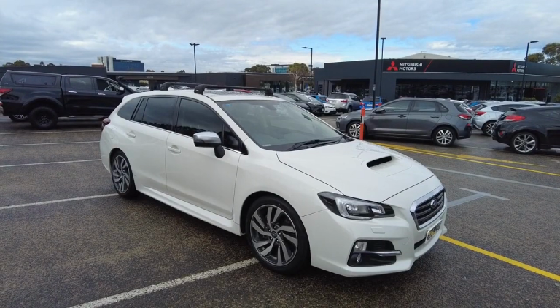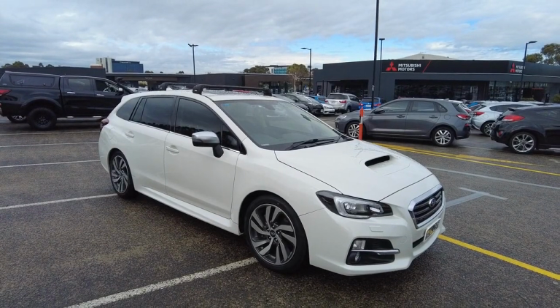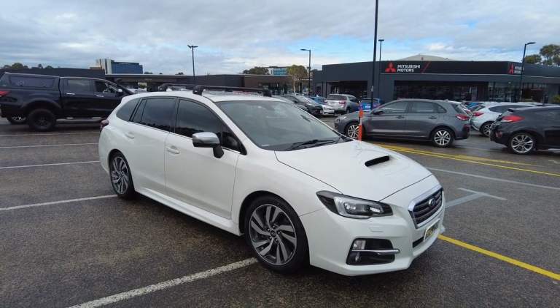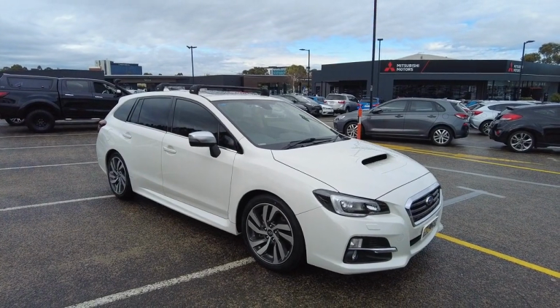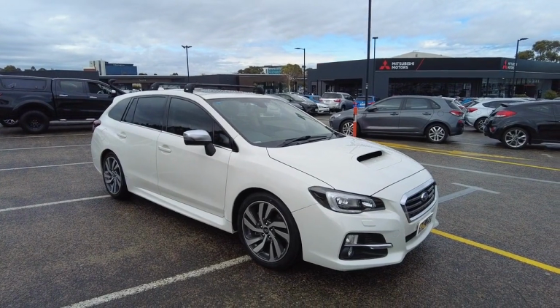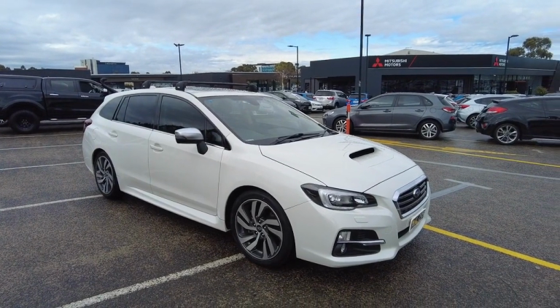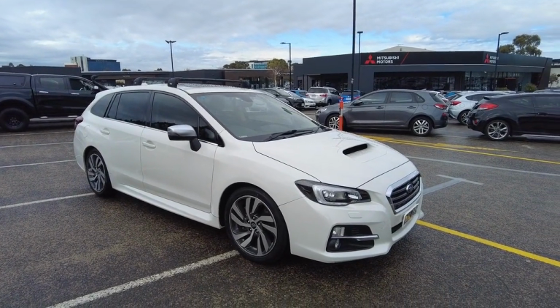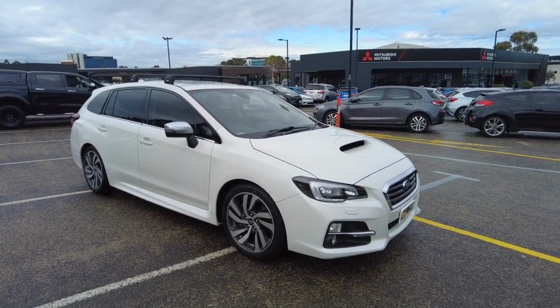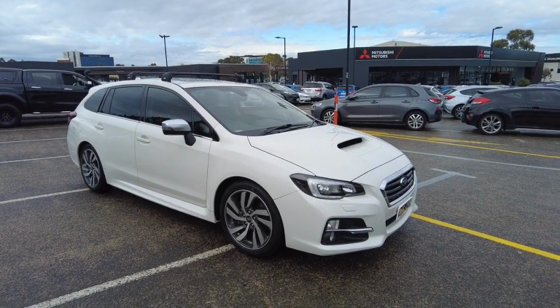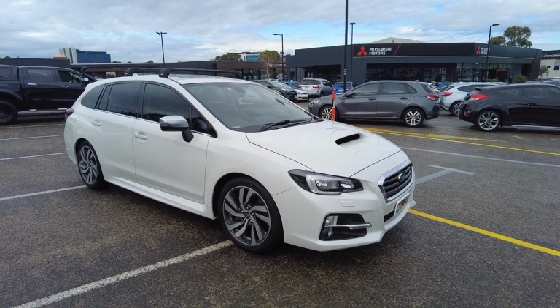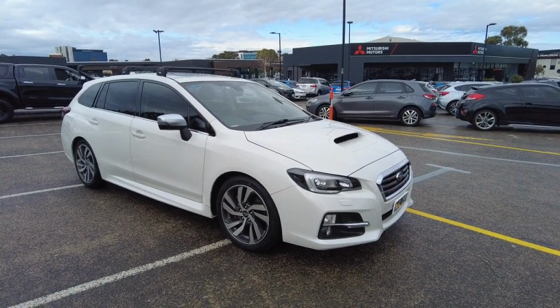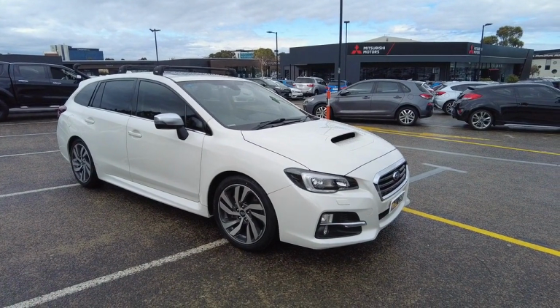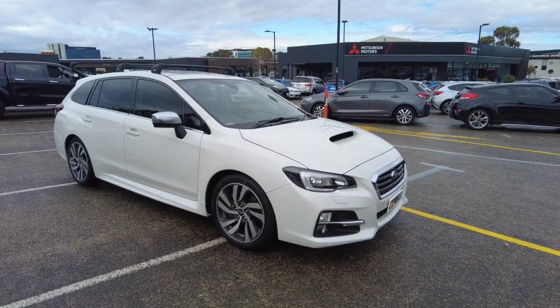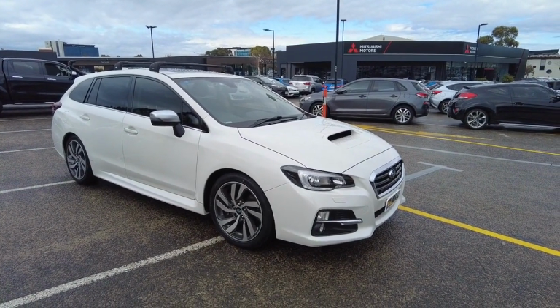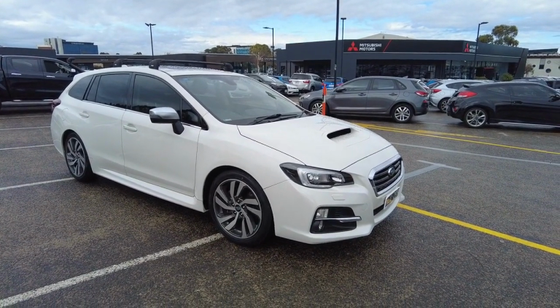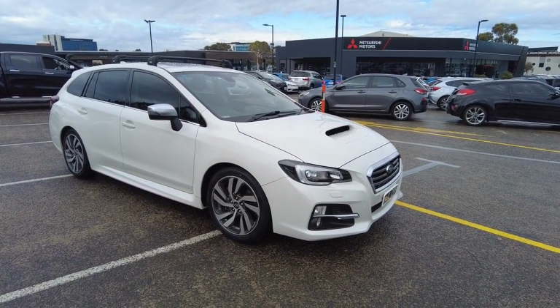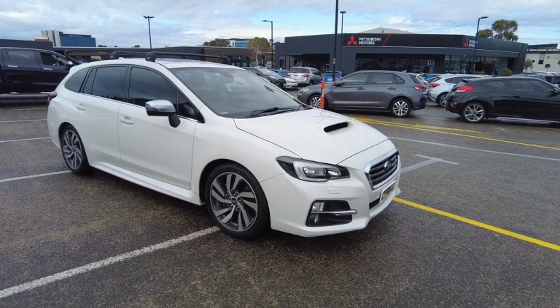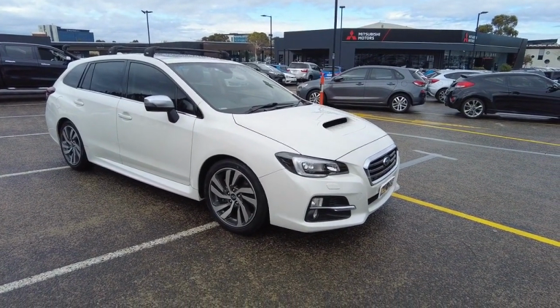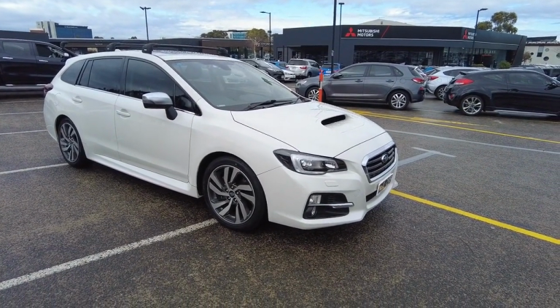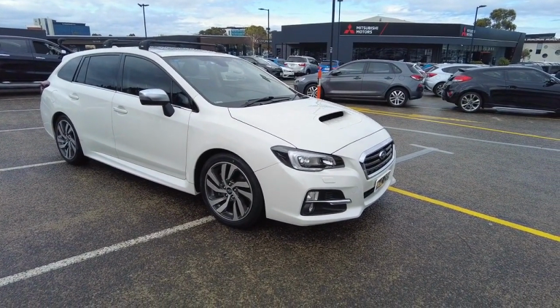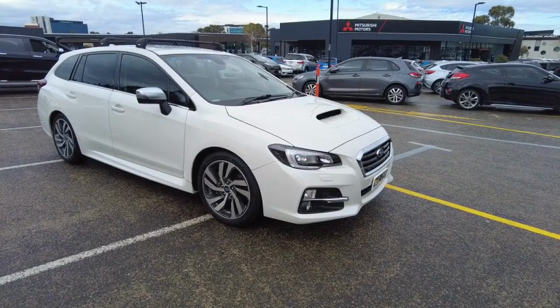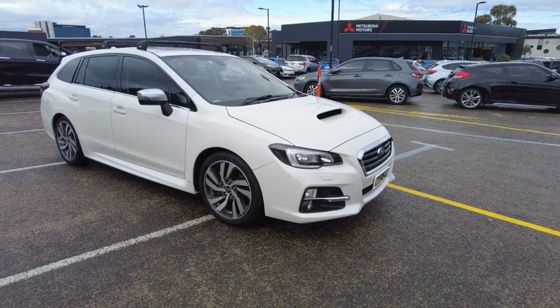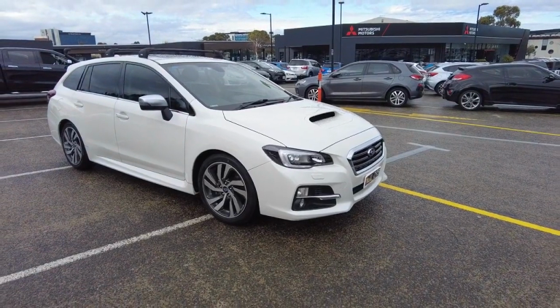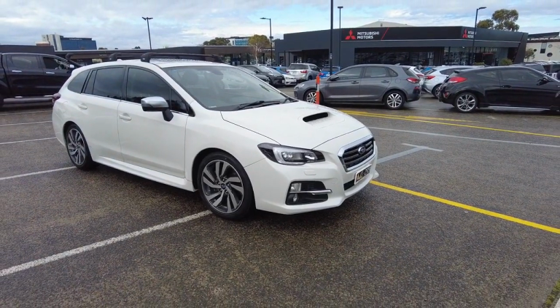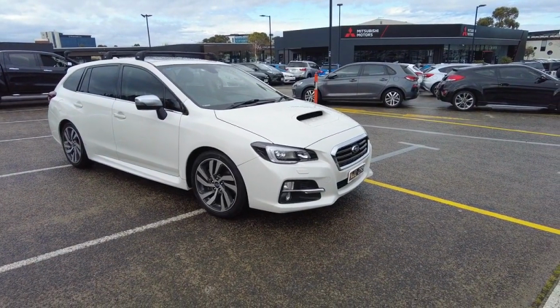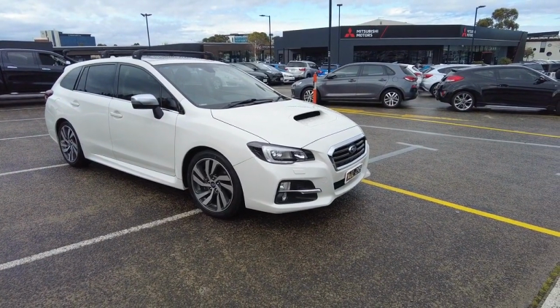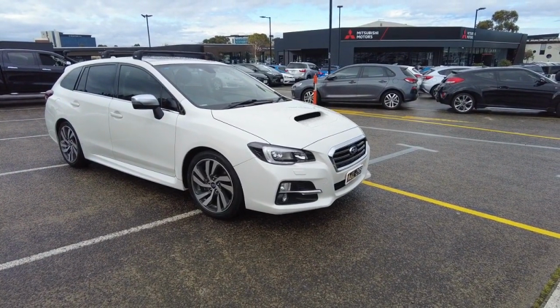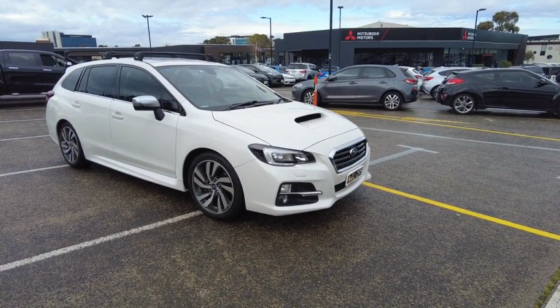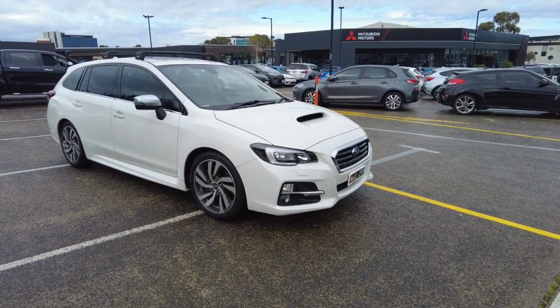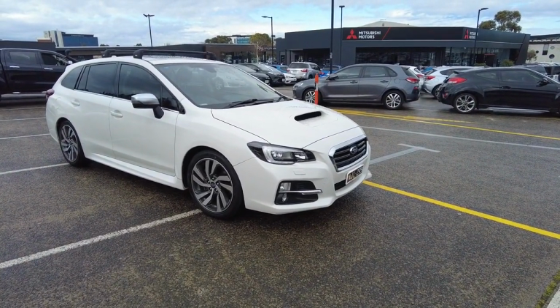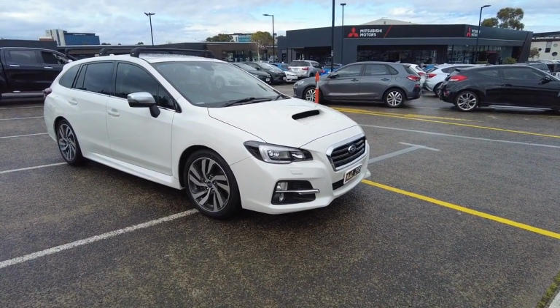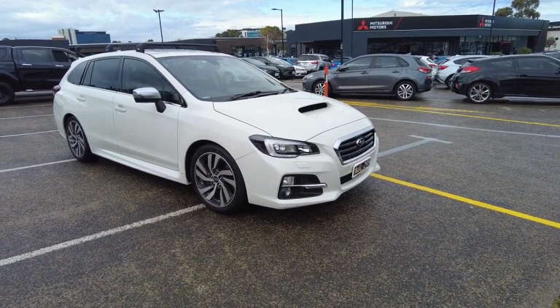G'day guys, this is Raj here from Berwick Mitsubishi. Today I bring you a 2016 Subaru Levorg. This is the 2.0L, and this car is an all-wheel drive car.